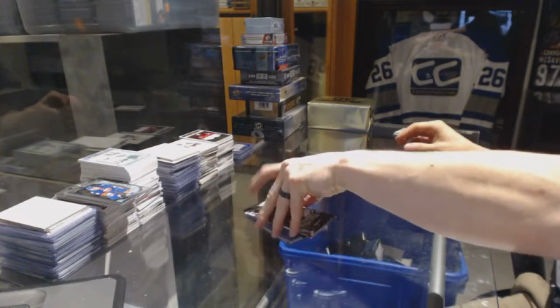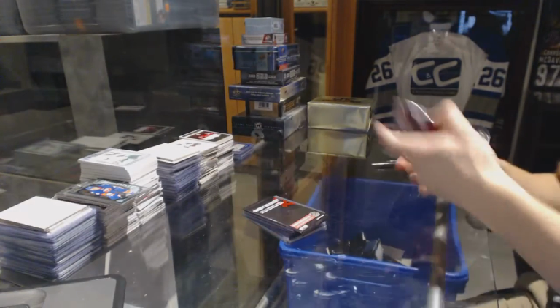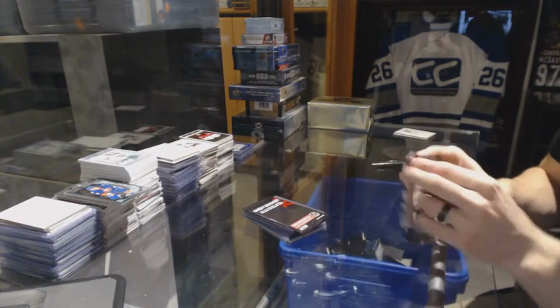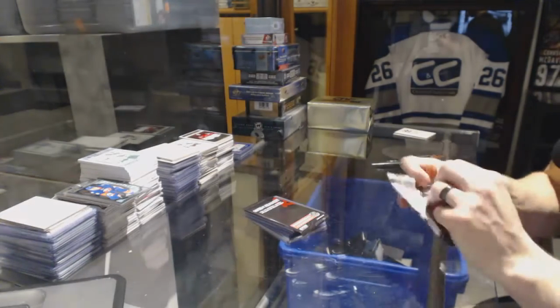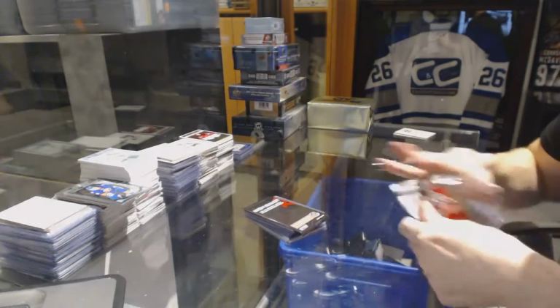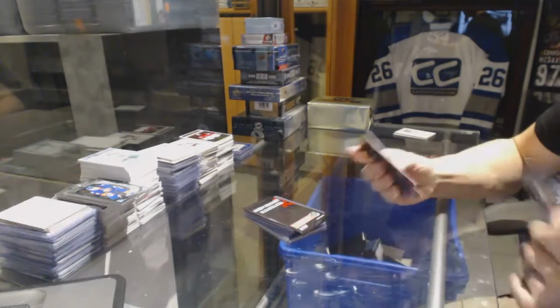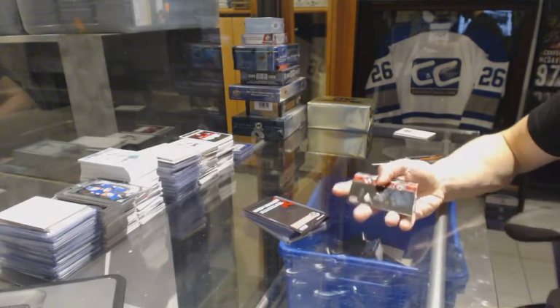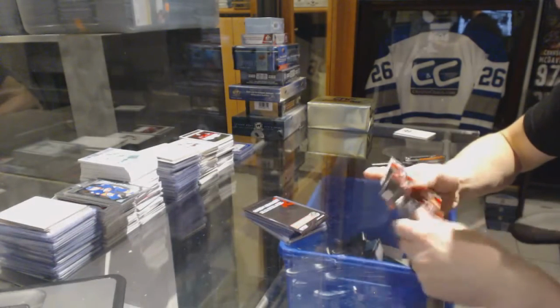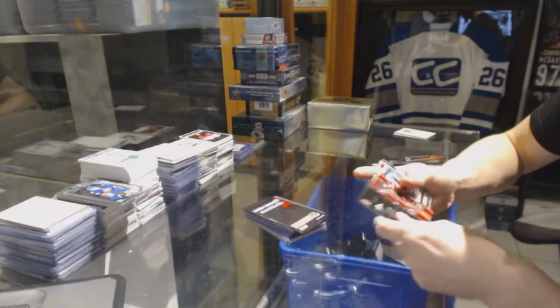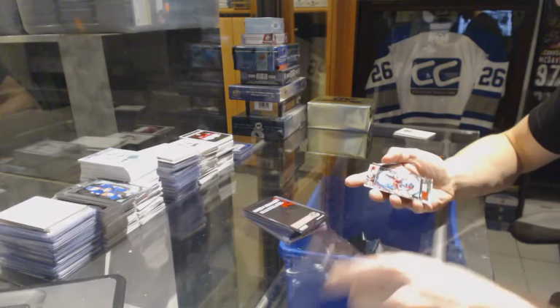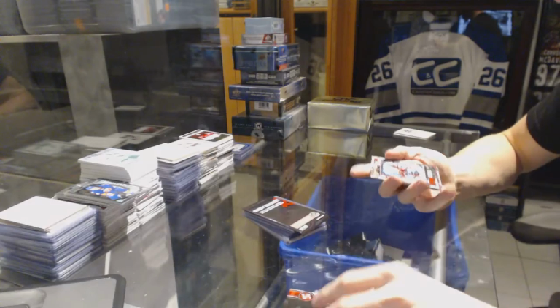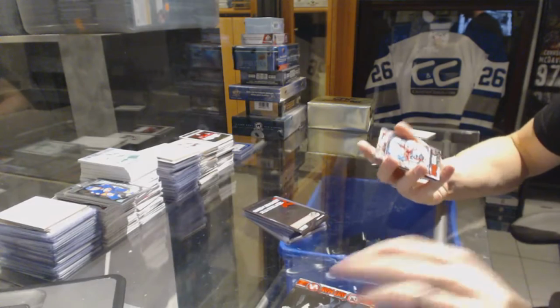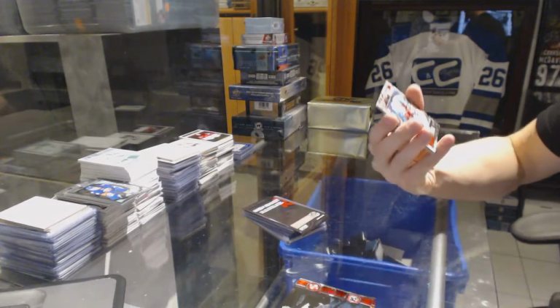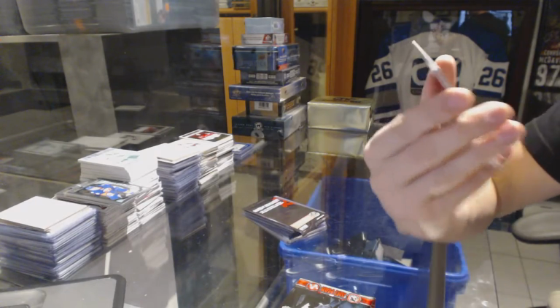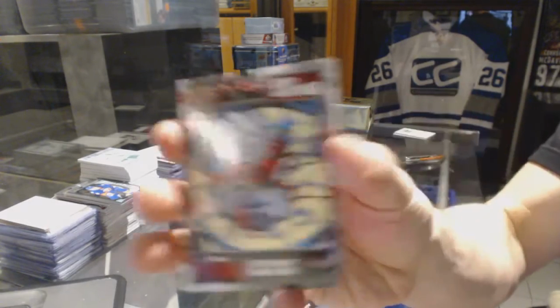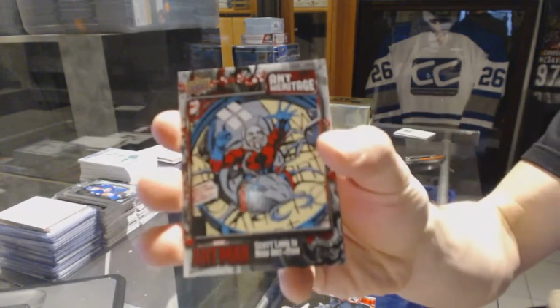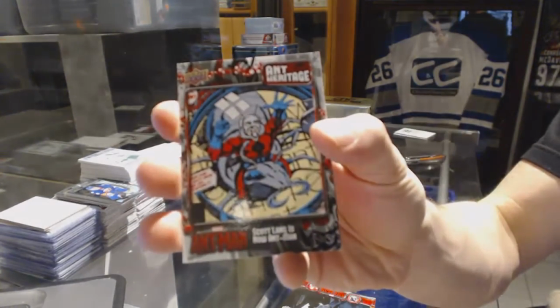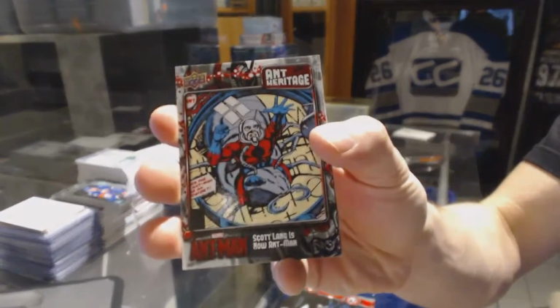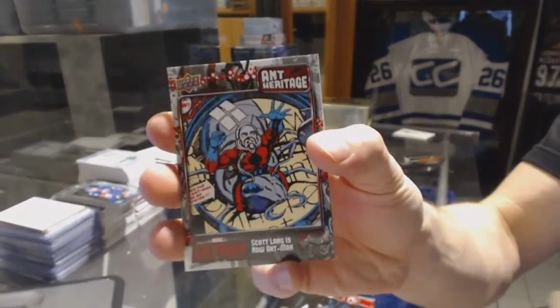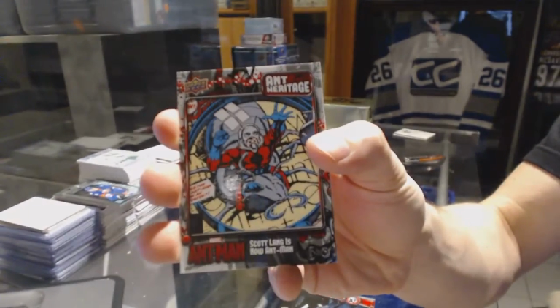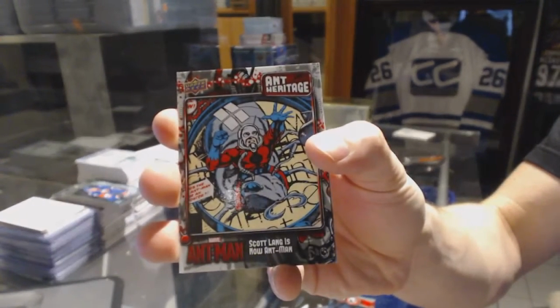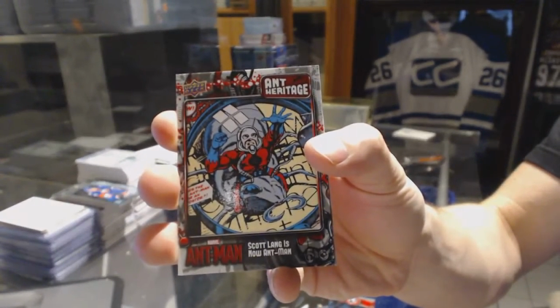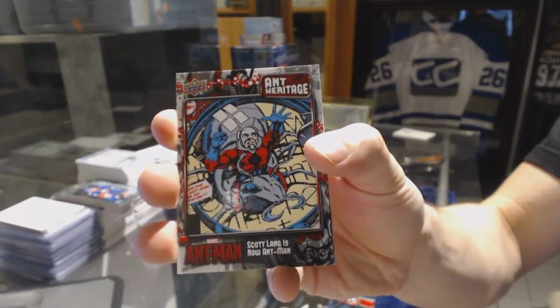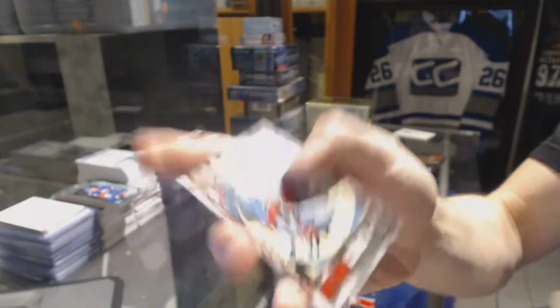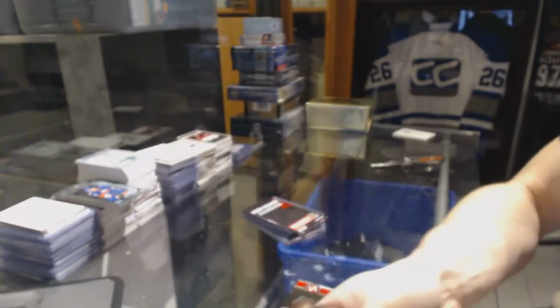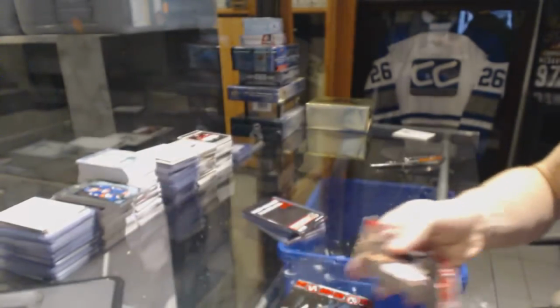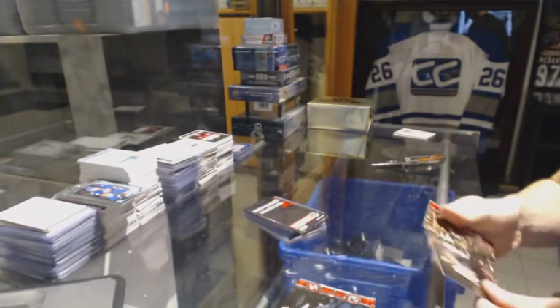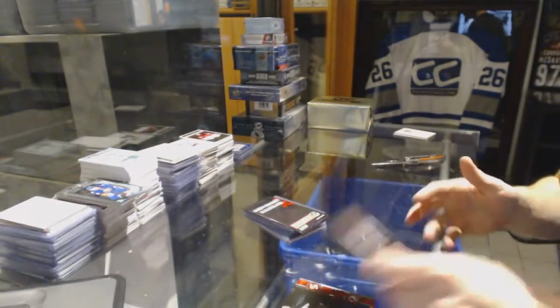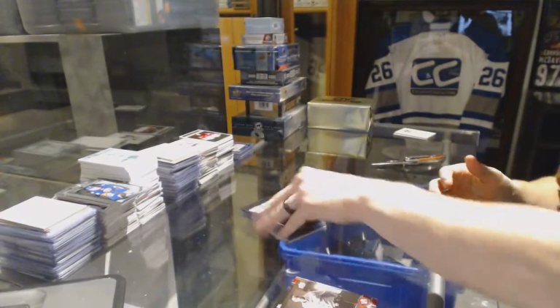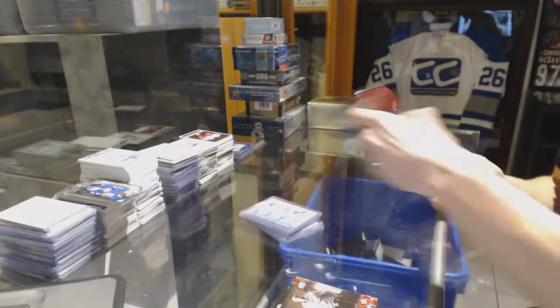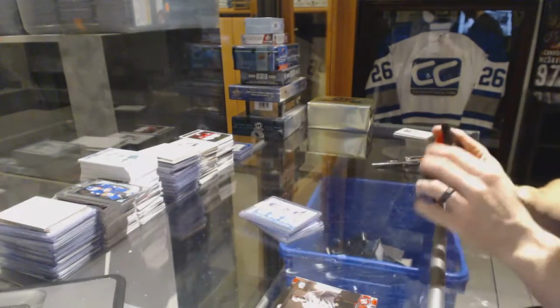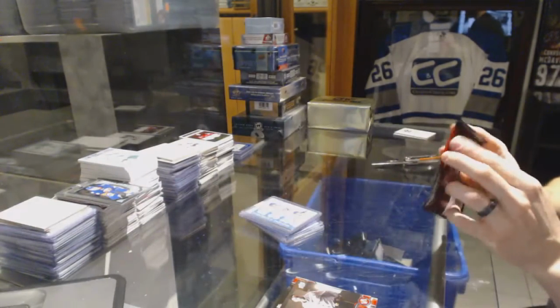Ant-Man bonus pack. It has an Ant heritage — Scott Lang is now Ant-Man. Some anarchy bonus.